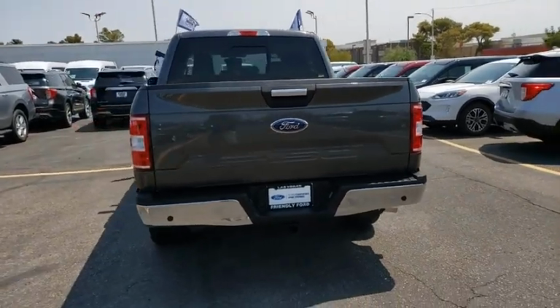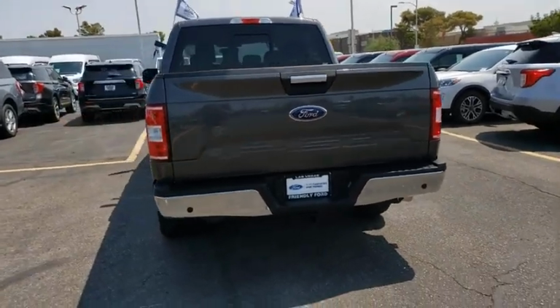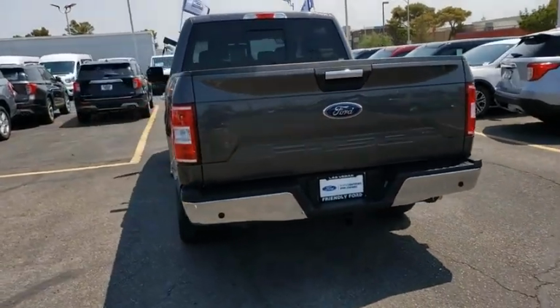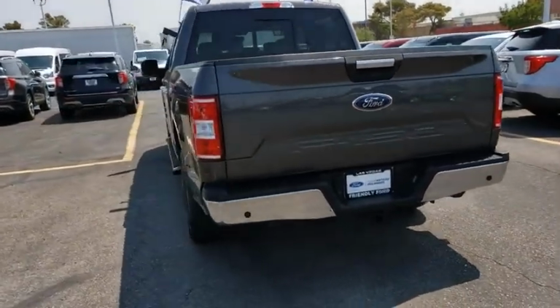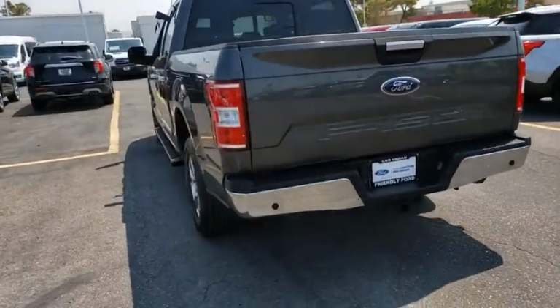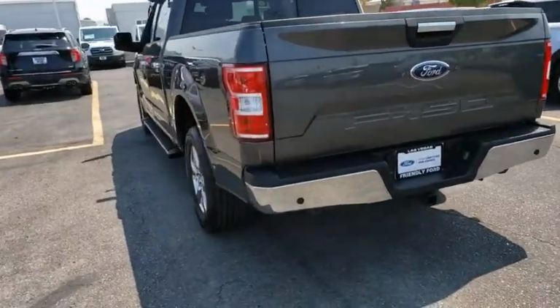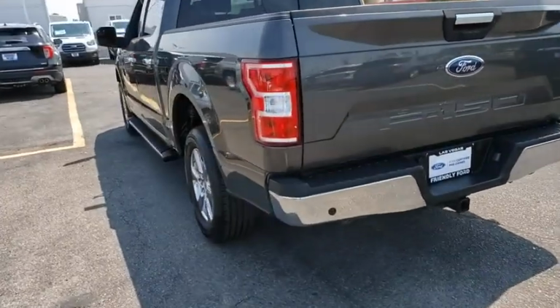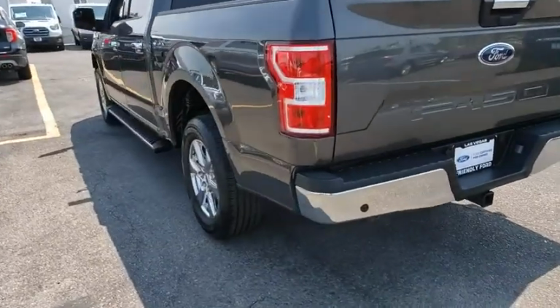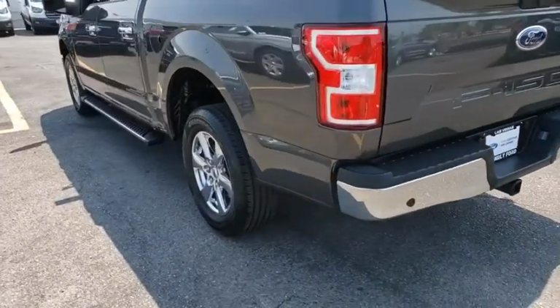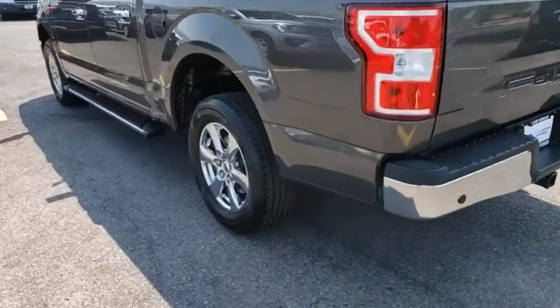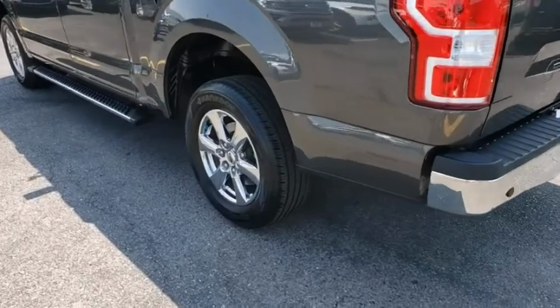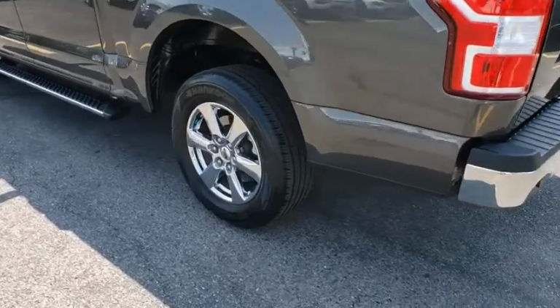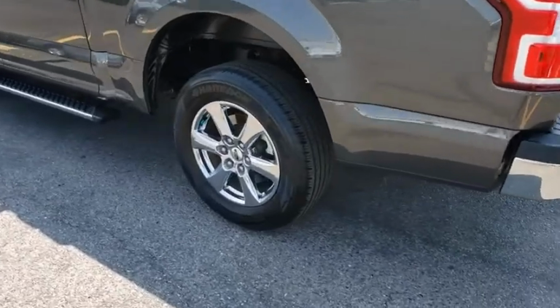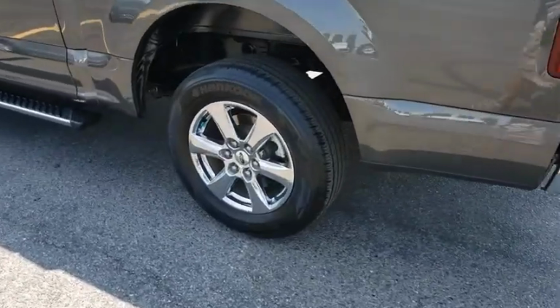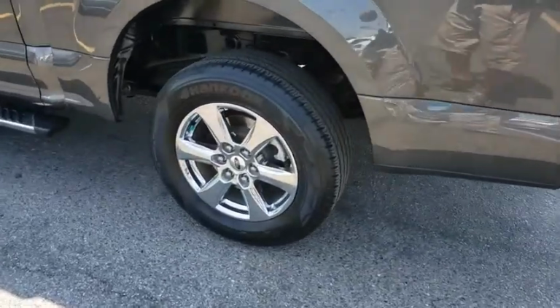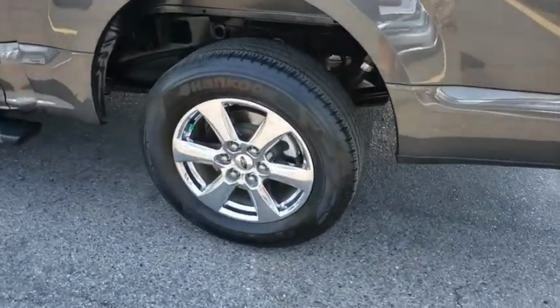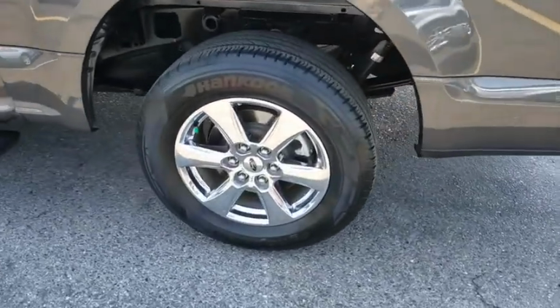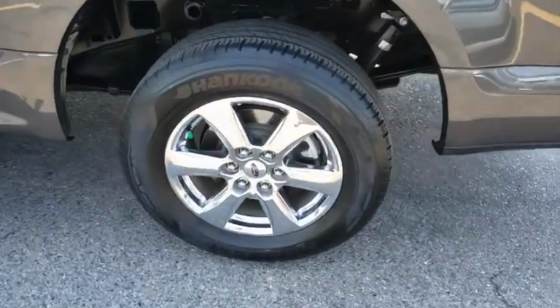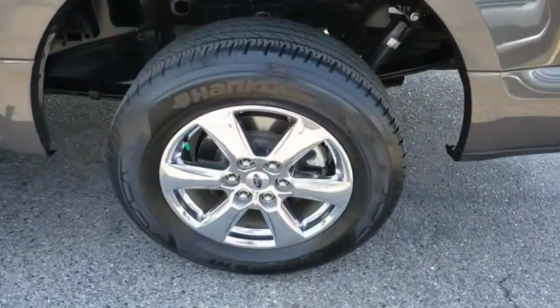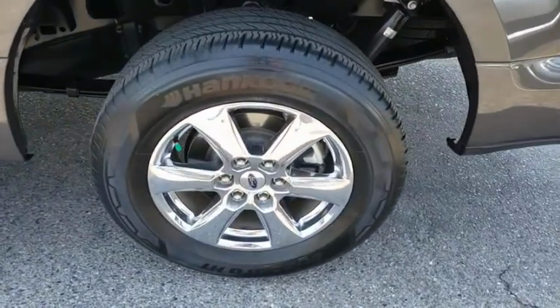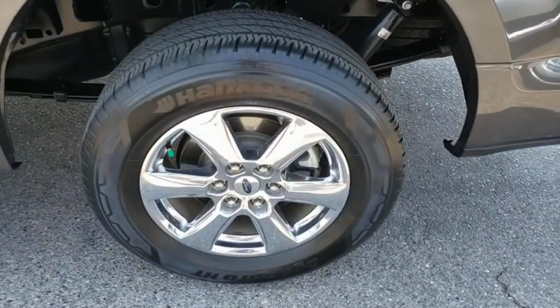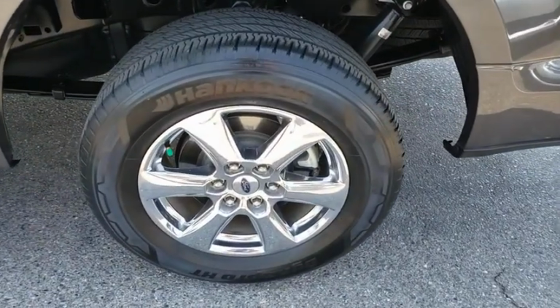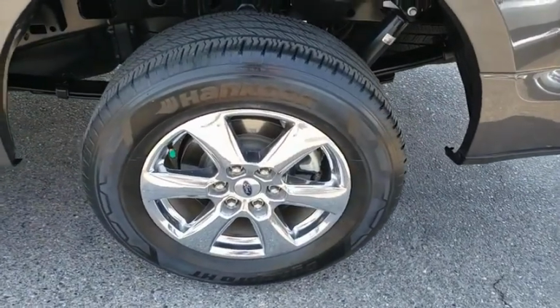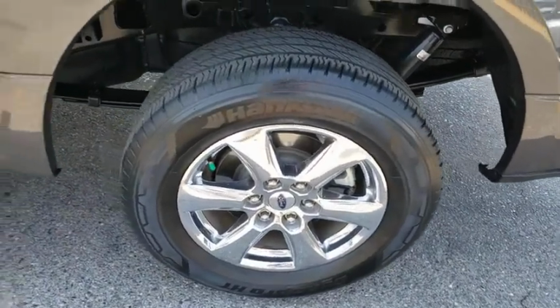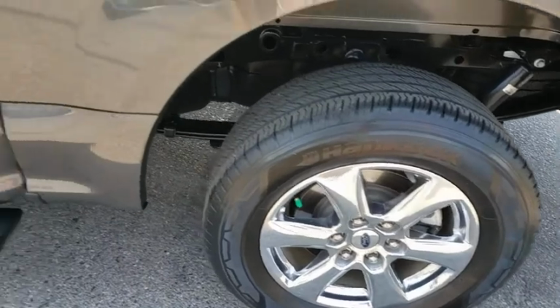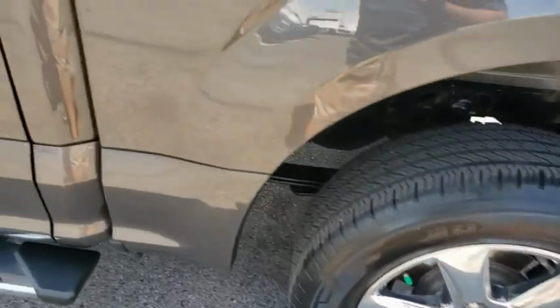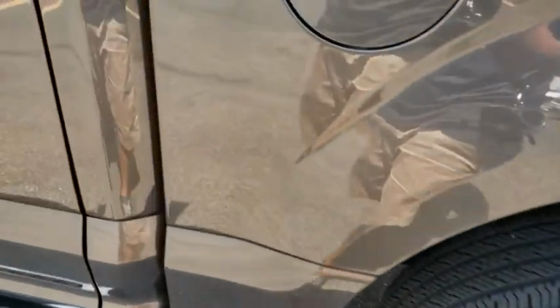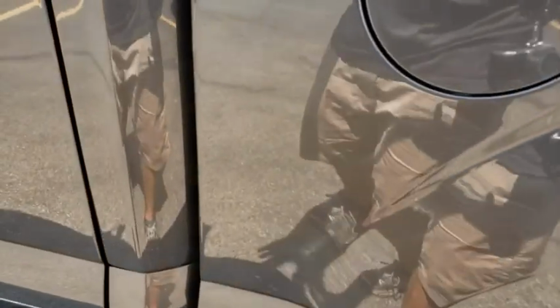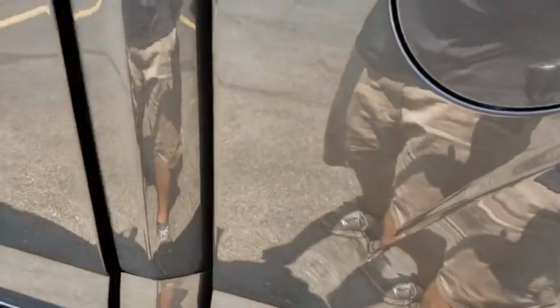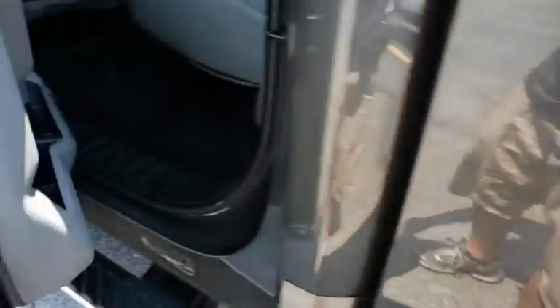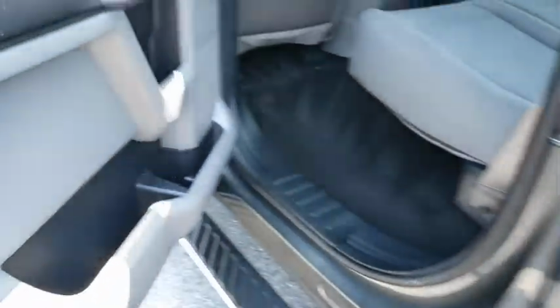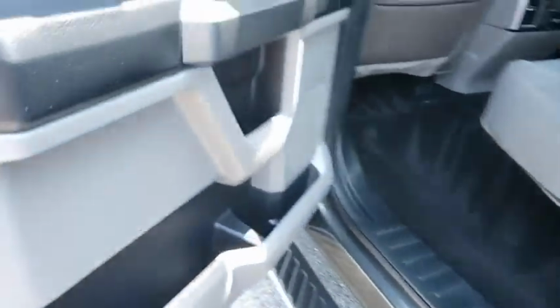Alloy wheels, four-wheel disc brakes, center armrest, fog lights, power windows, security system, electronic stability control, rear window defroster, heated front seats, and CD player.